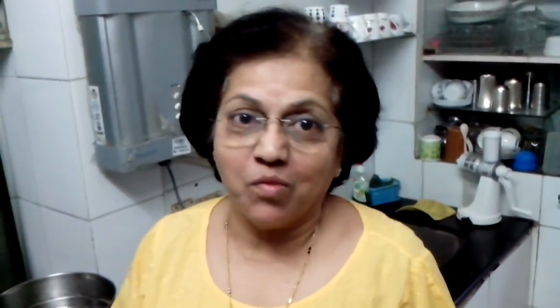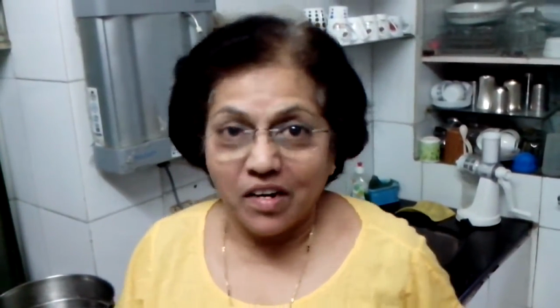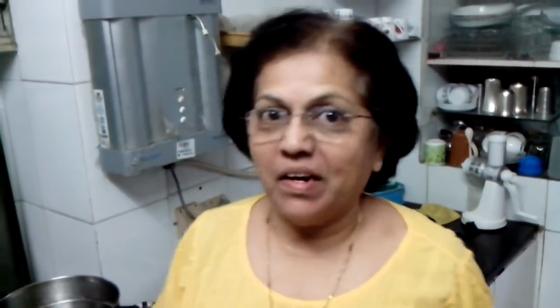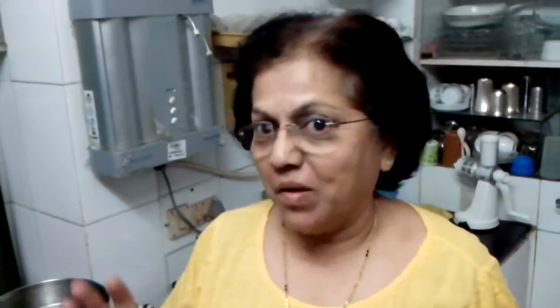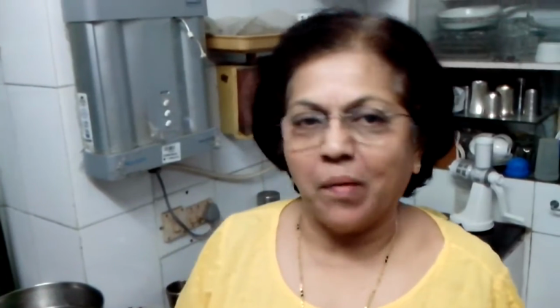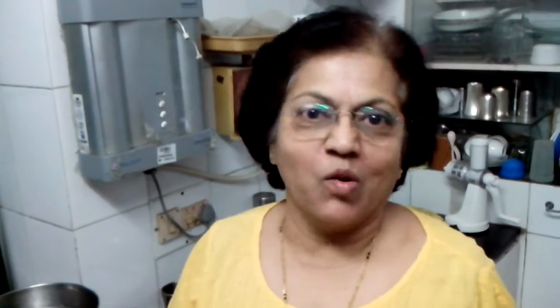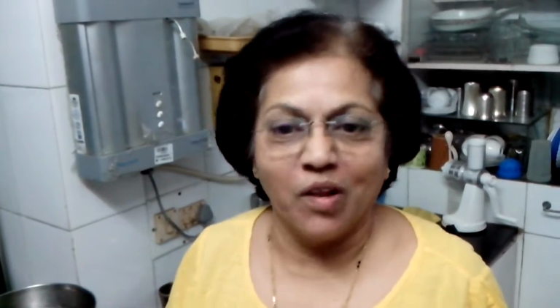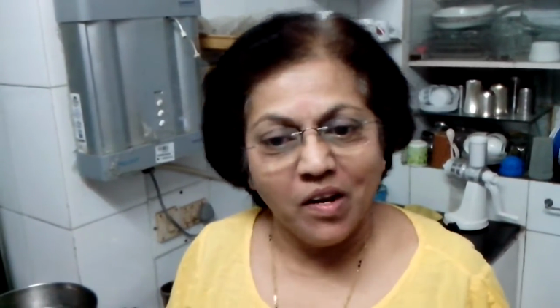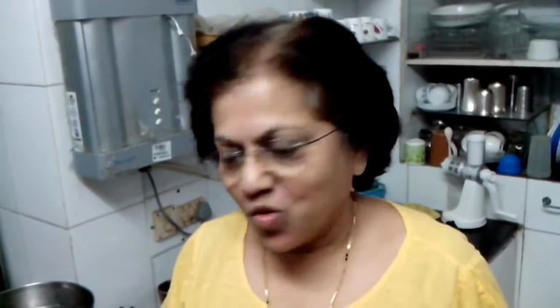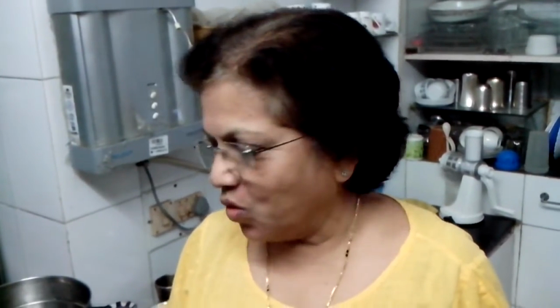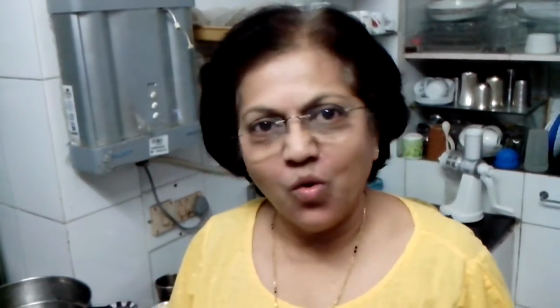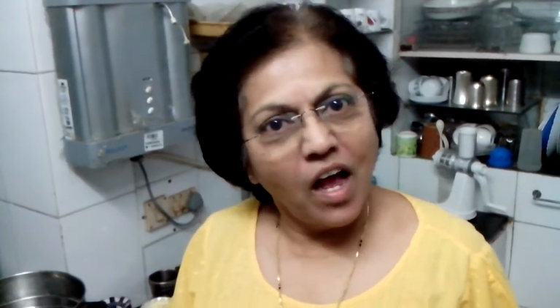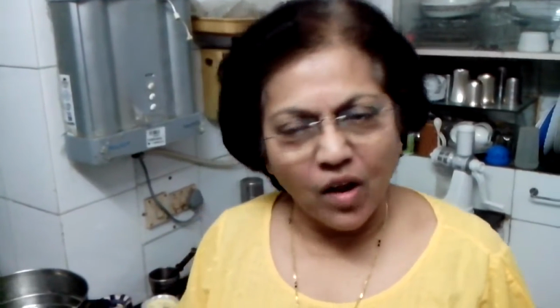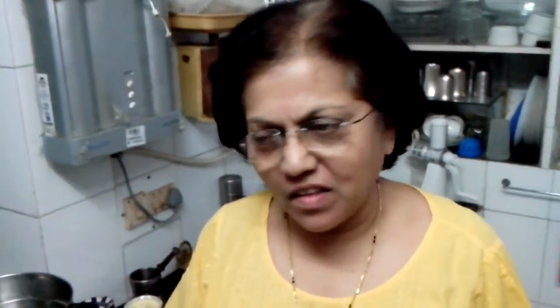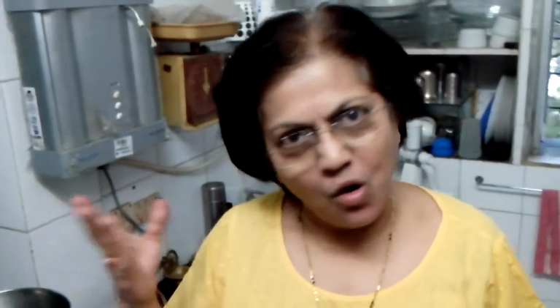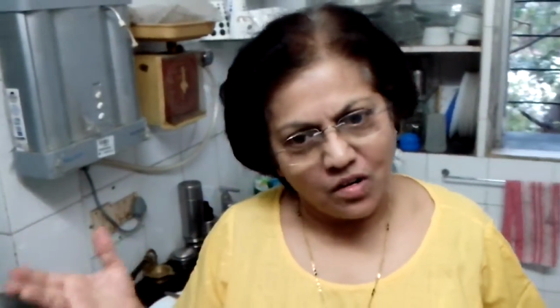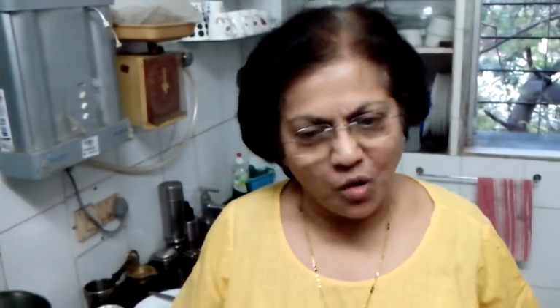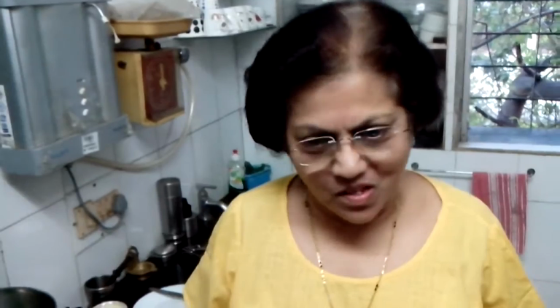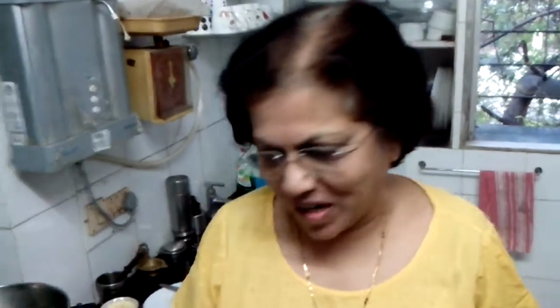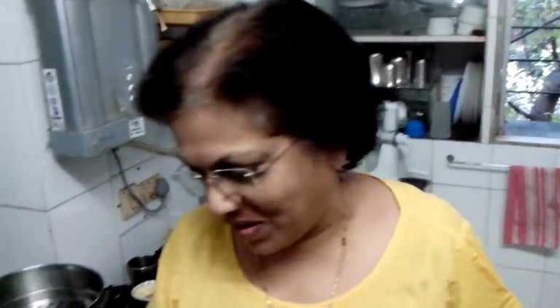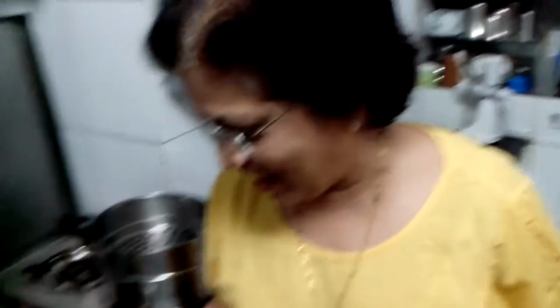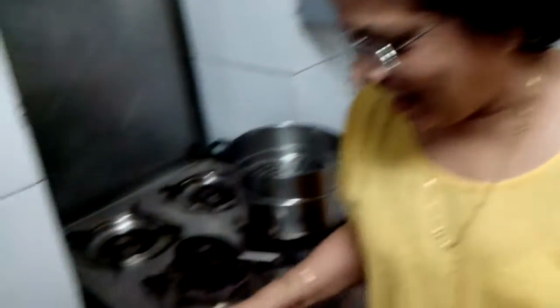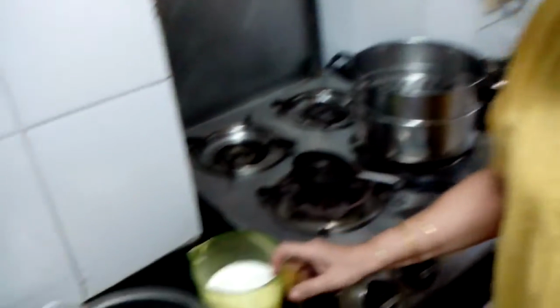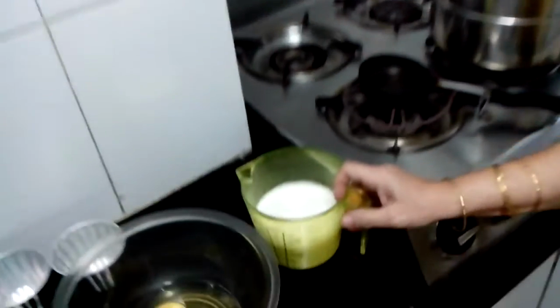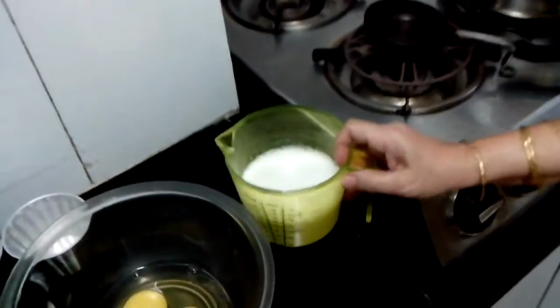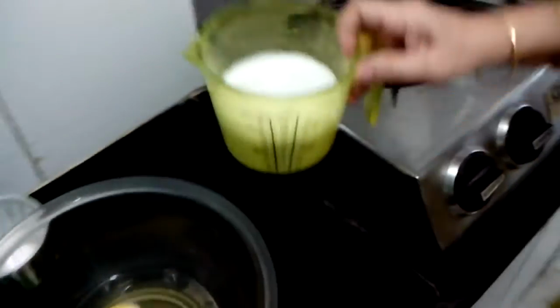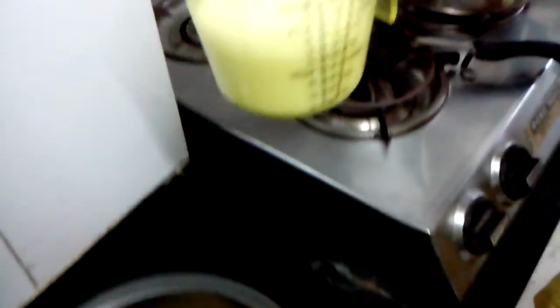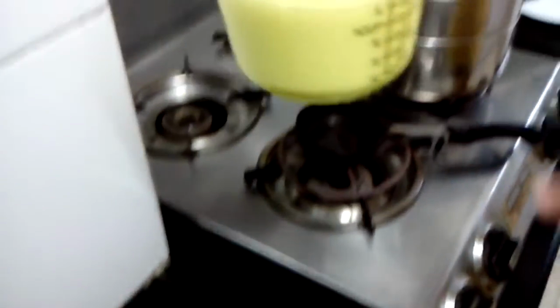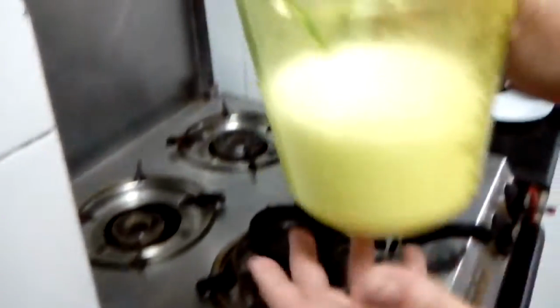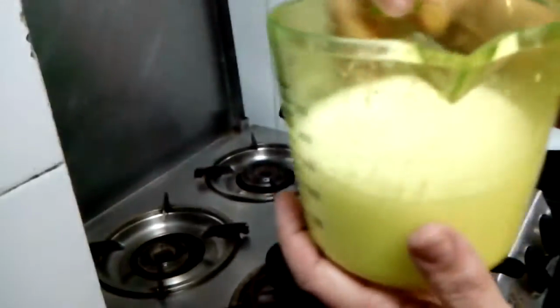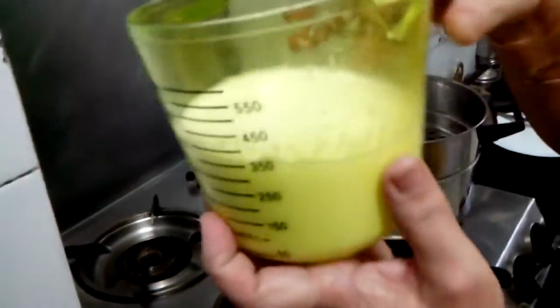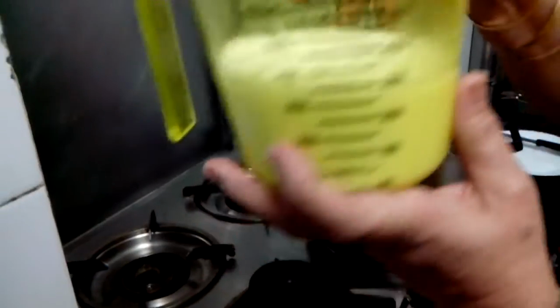That time readymade Caramel Custard packets were not available. And you try this and you will not purchase these readymade ones. I have taken 300 ml milk.